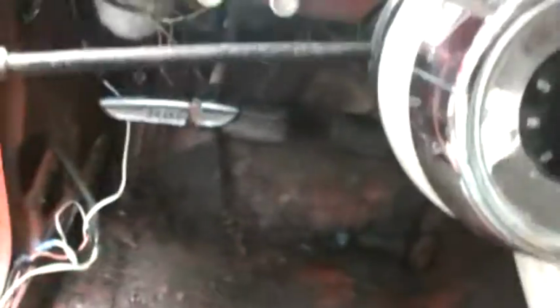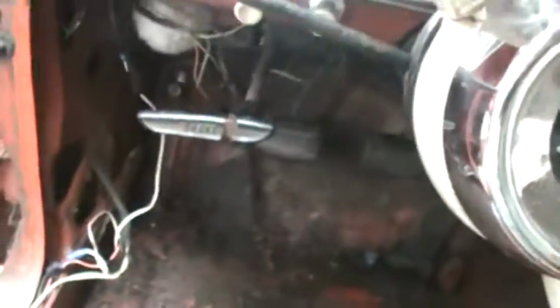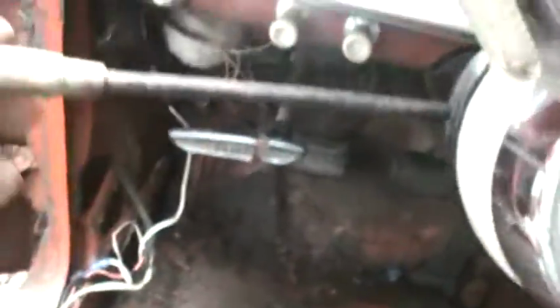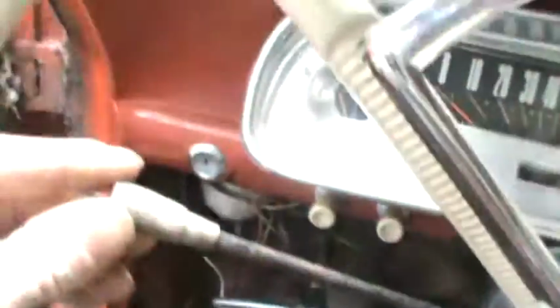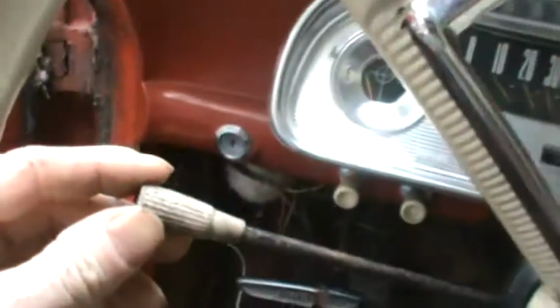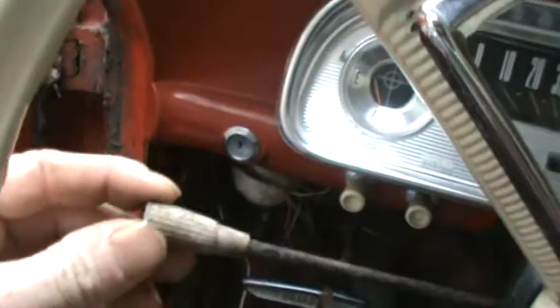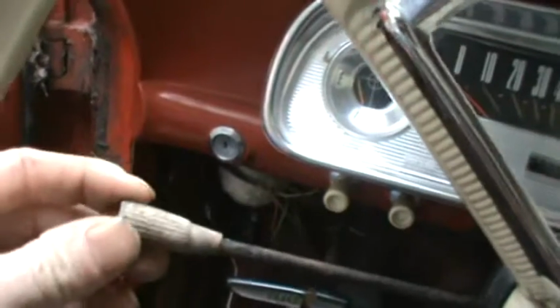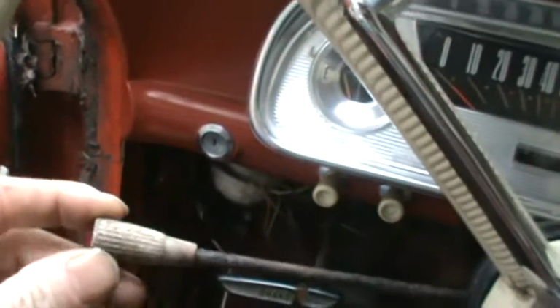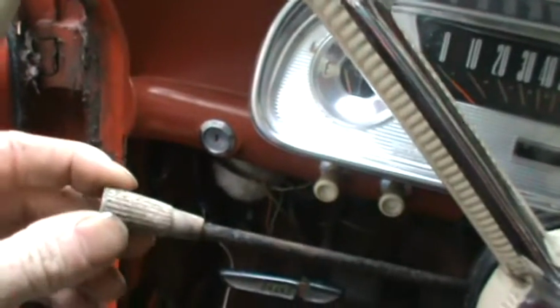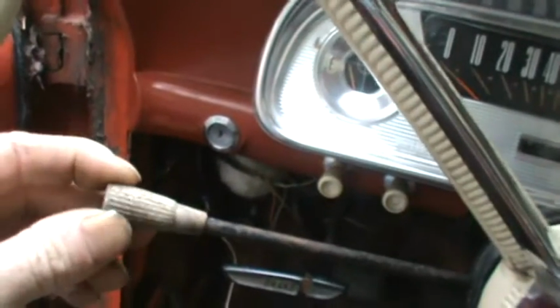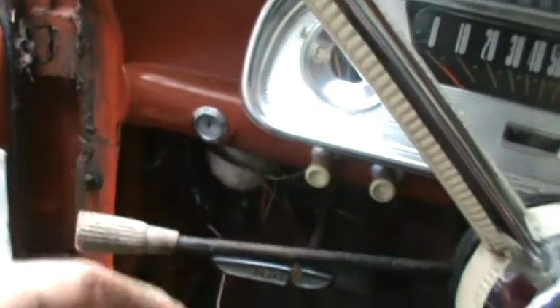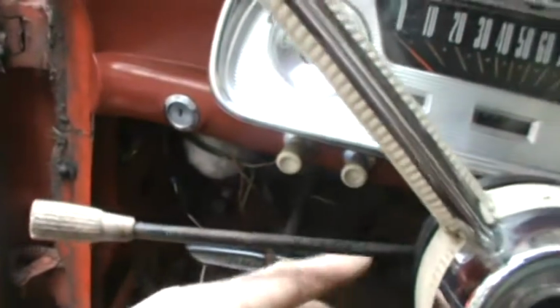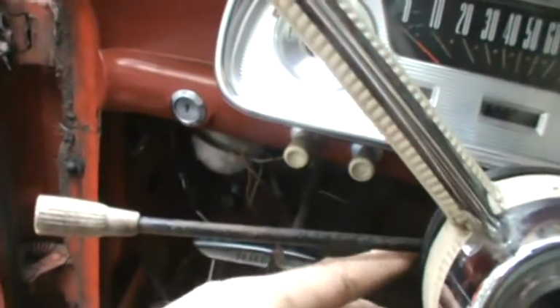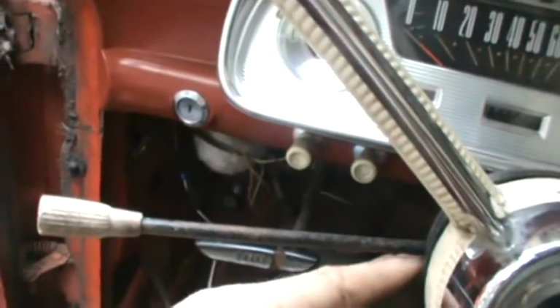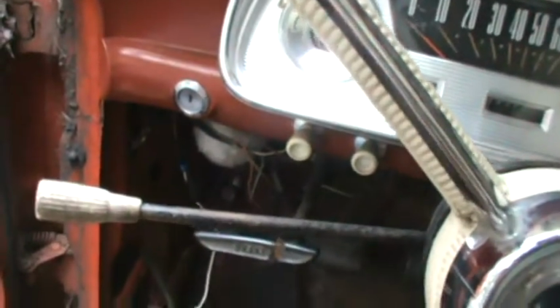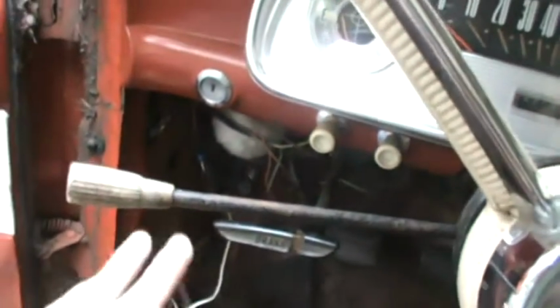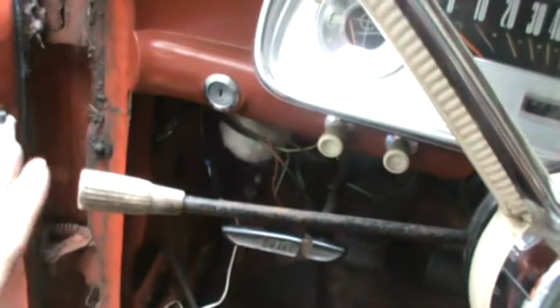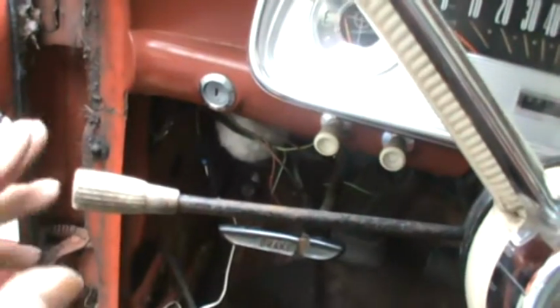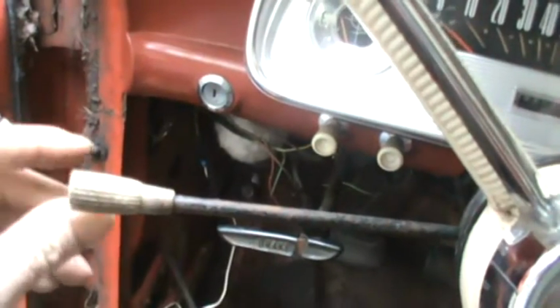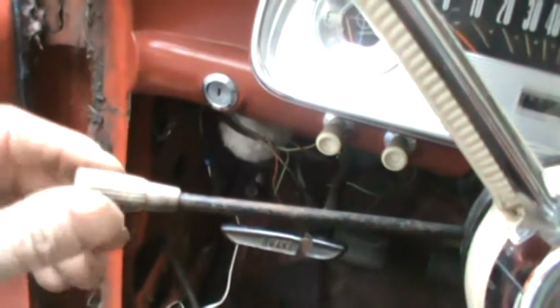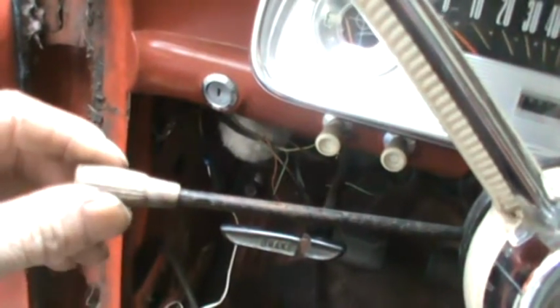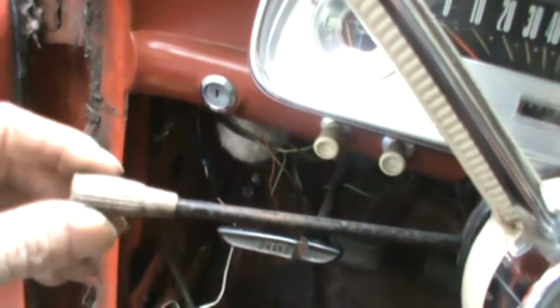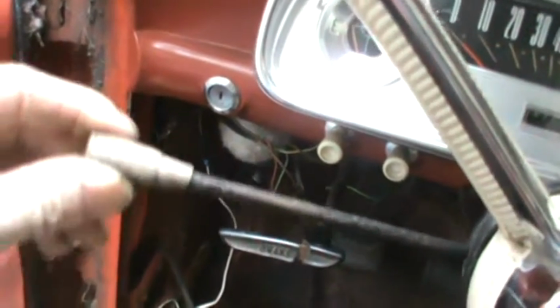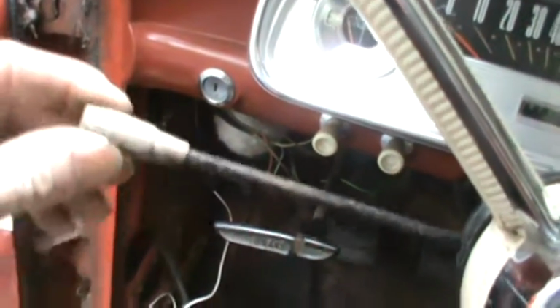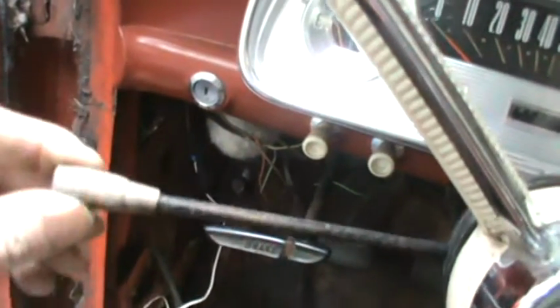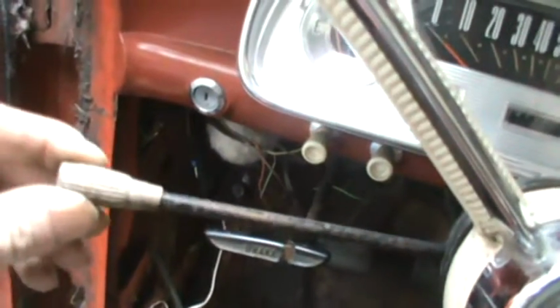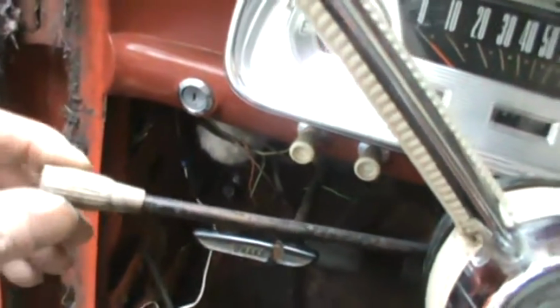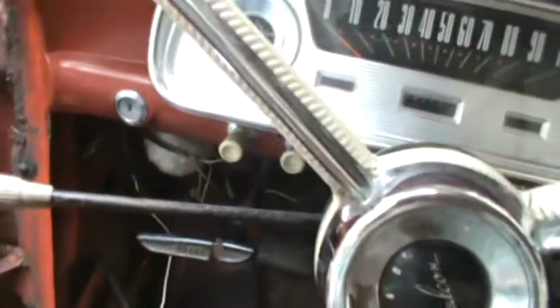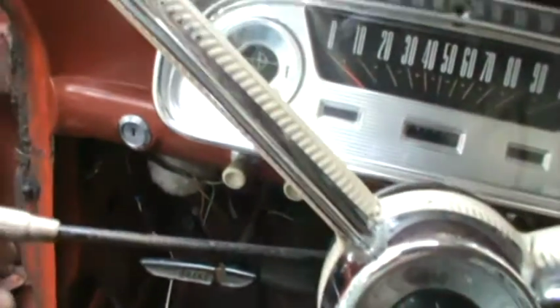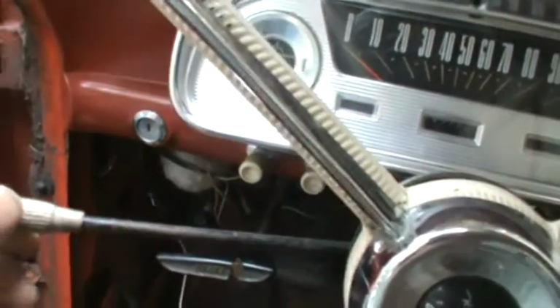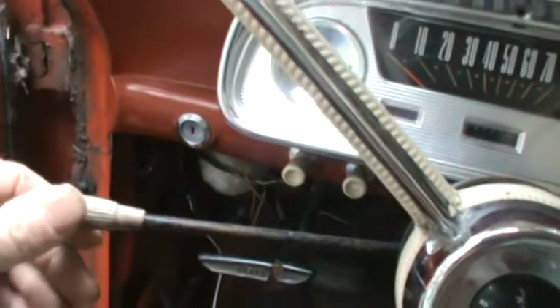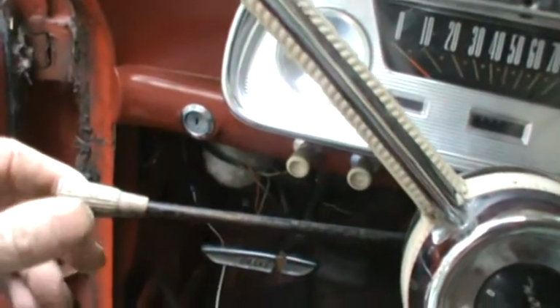Turn signals intermittently work, and it also doesn't have any brake lights, which ties through into the turn signals. The wiring is all fine from what I can tell, so I'm thinking it's probably a fault in the switch somewhere. They still make them brand new, believe it or not.